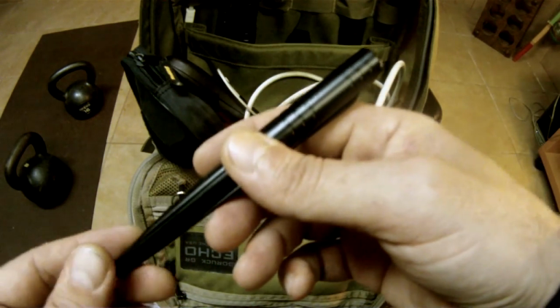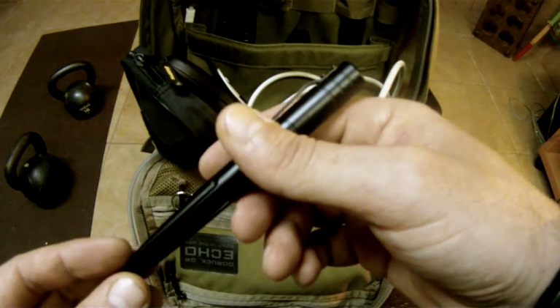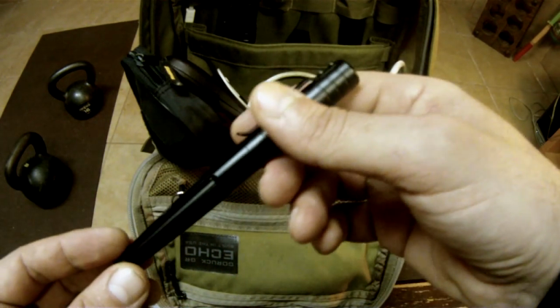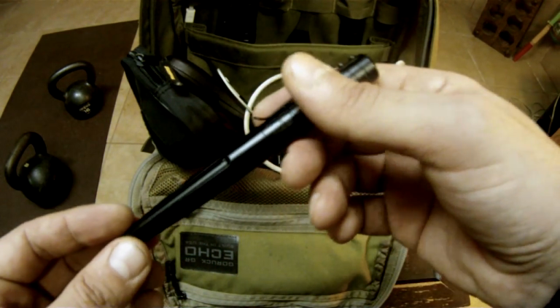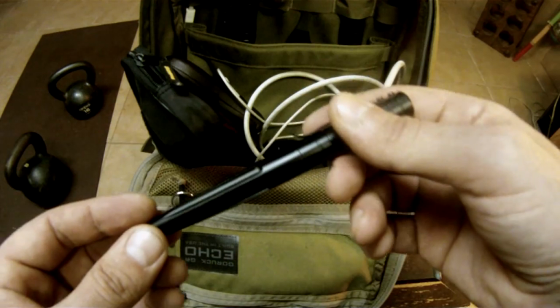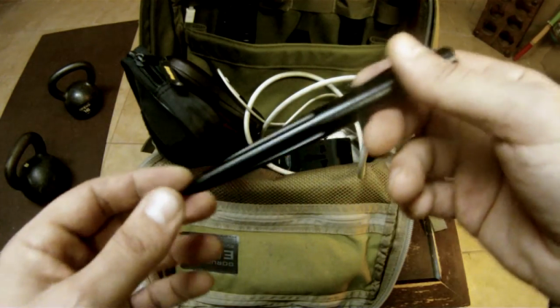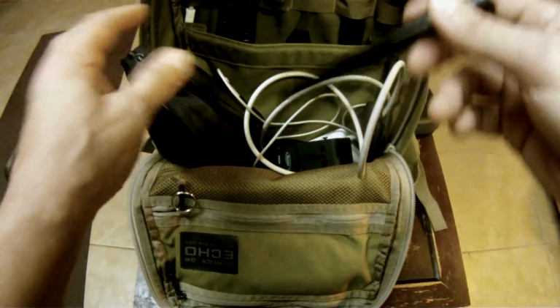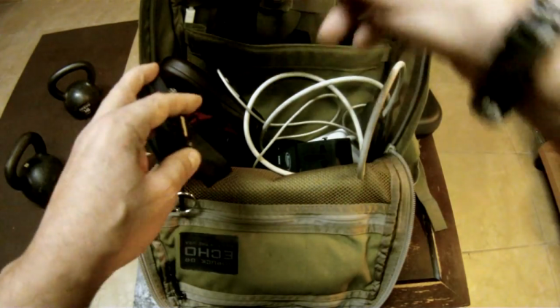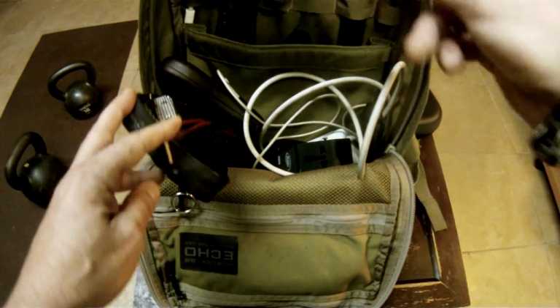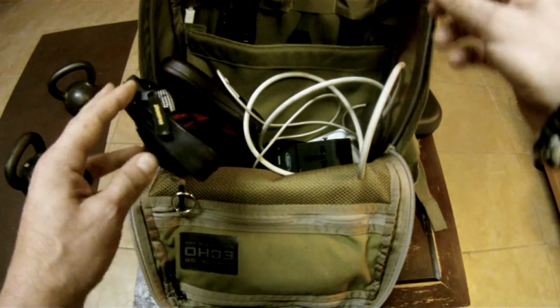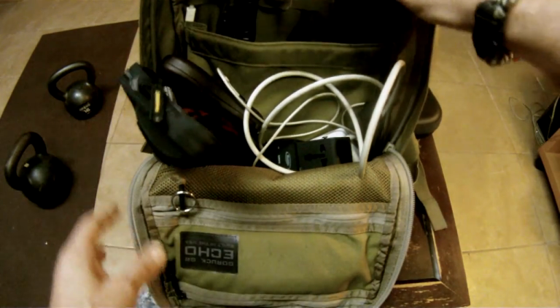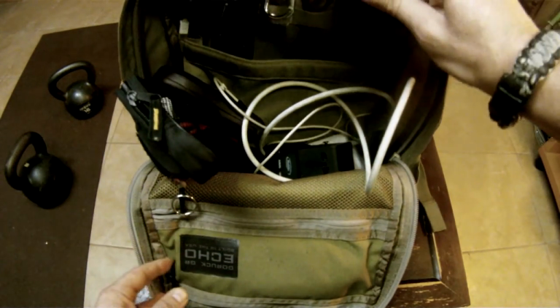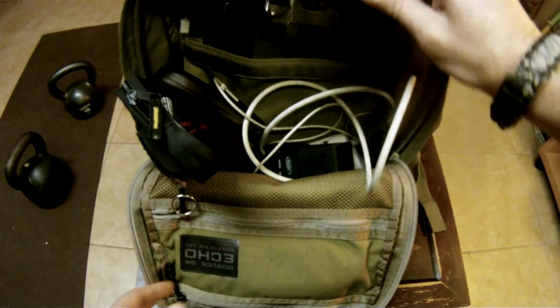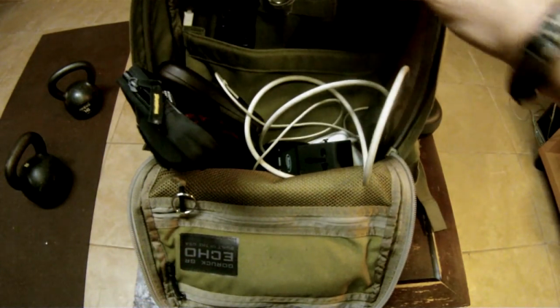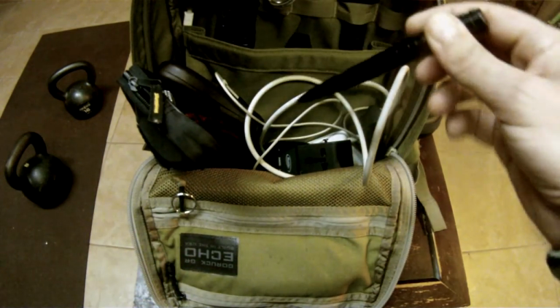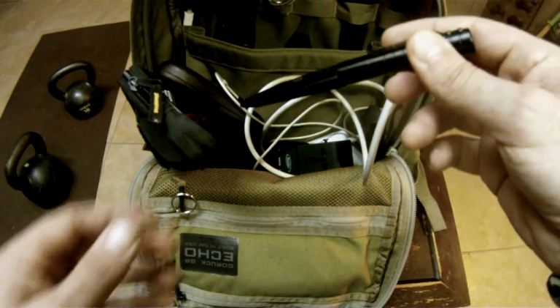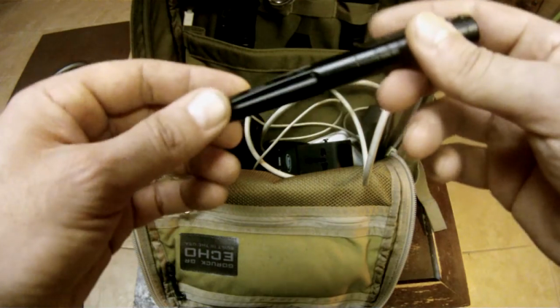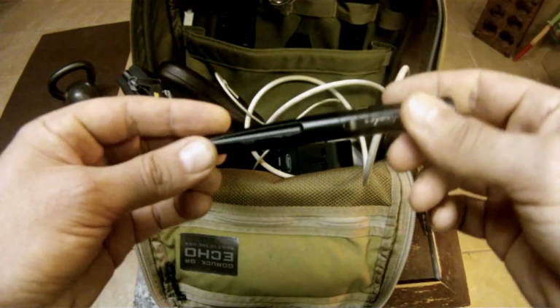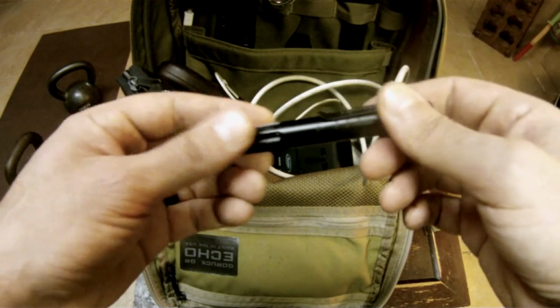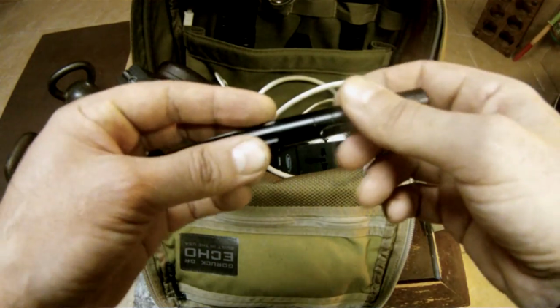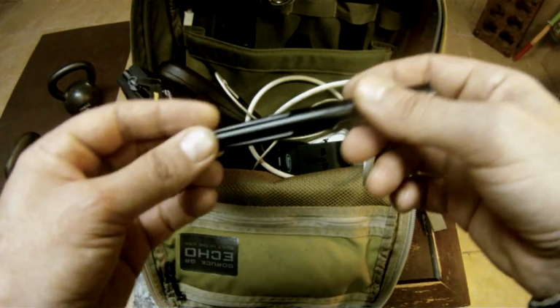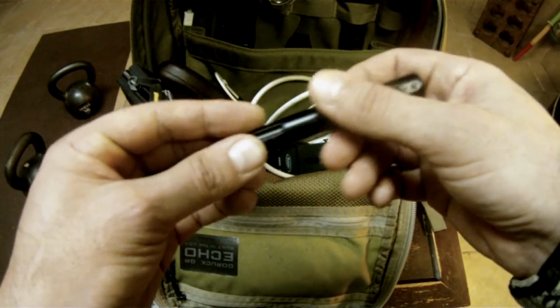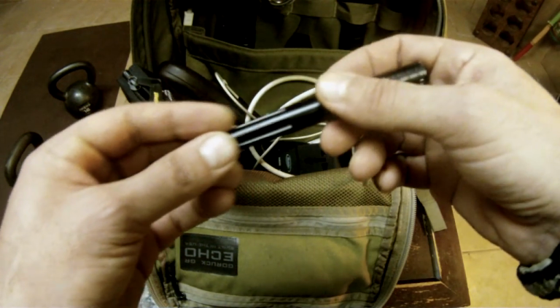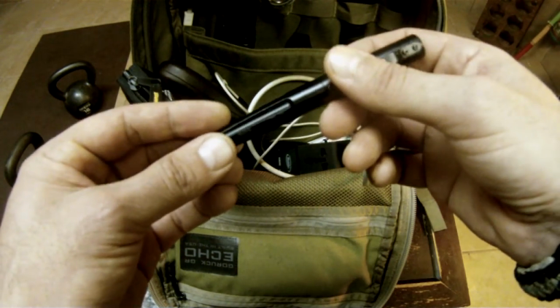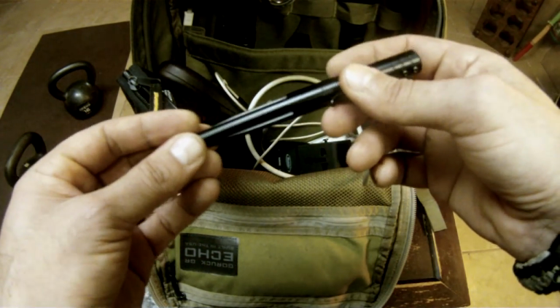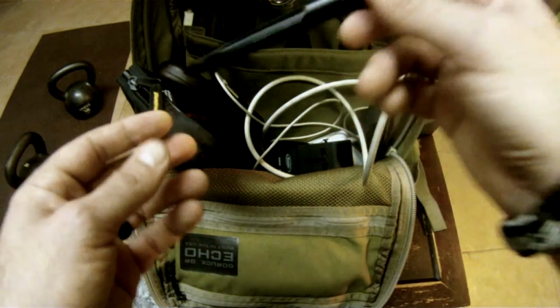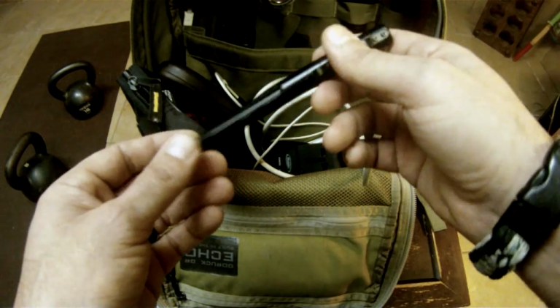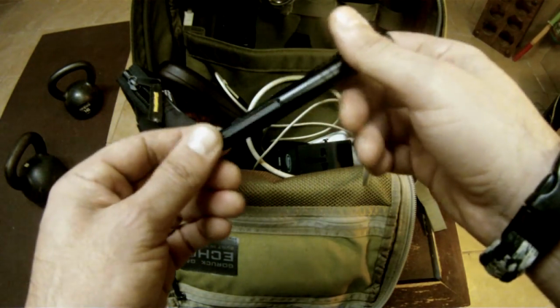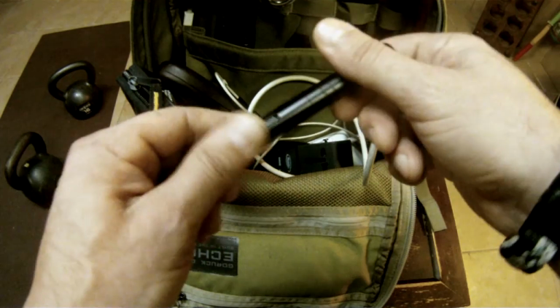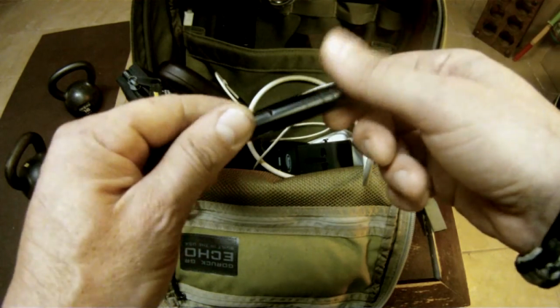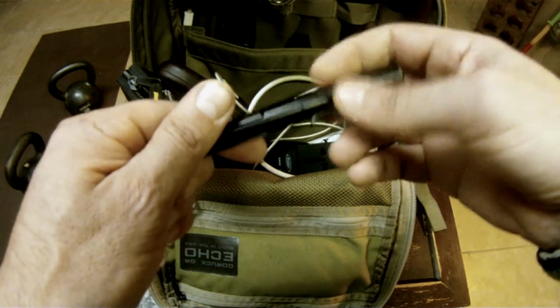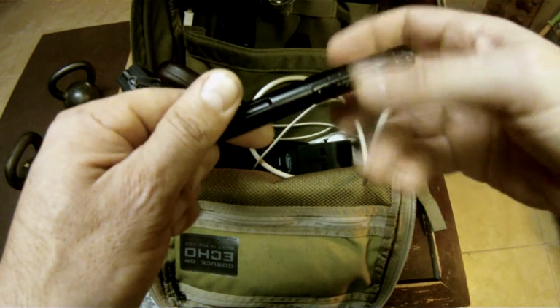I don't want anything confiscated — whether it's 20, 30, or 40 bucks, I don't want it taken from me. I have that tool for a specific reason. I don't want to go into detail on everything in the bag, but I do have reviews on GoRucks on our YouTube channel. This review is specific to this pen.